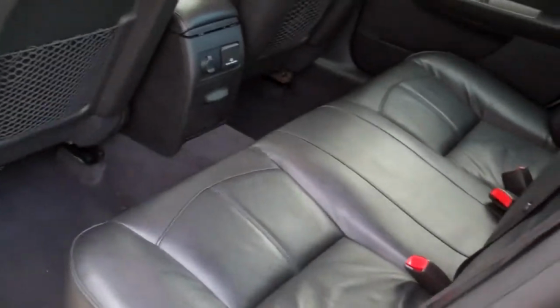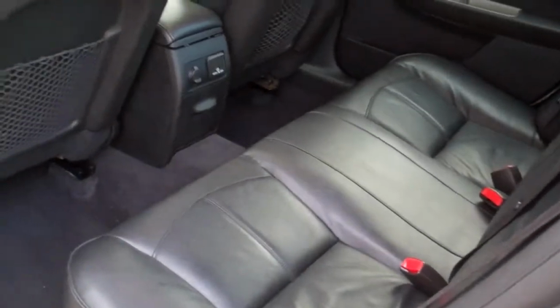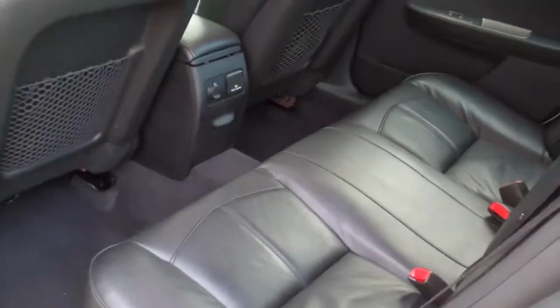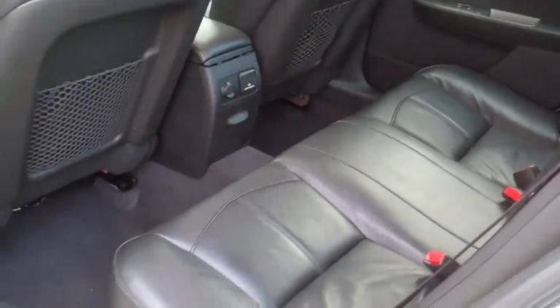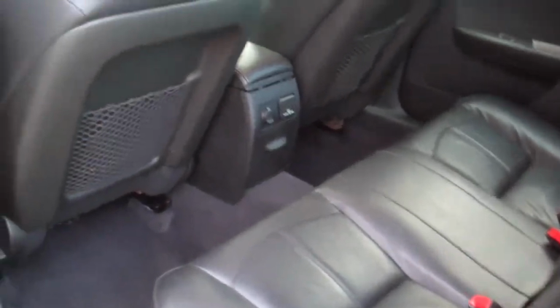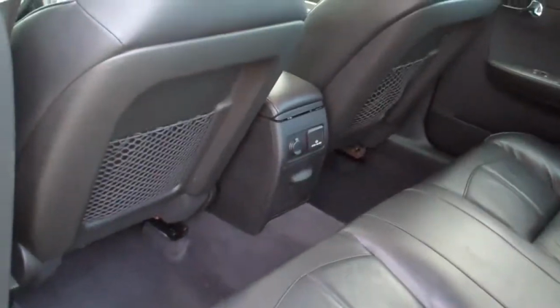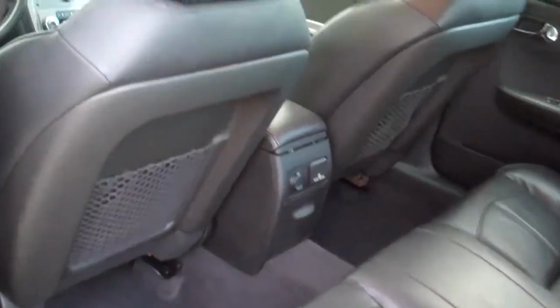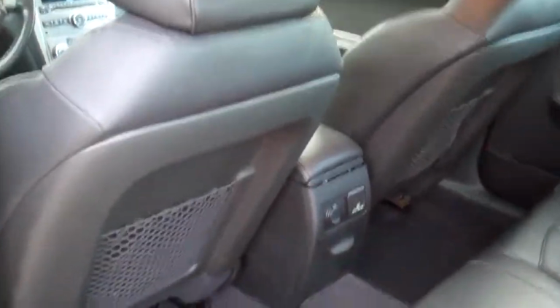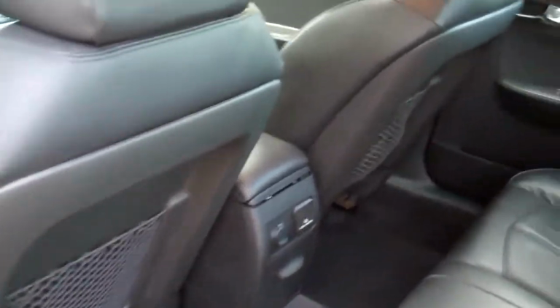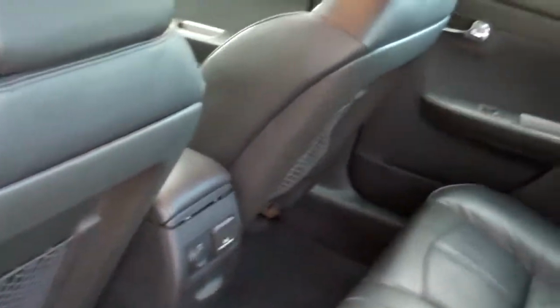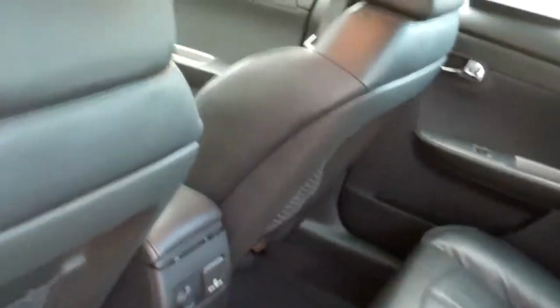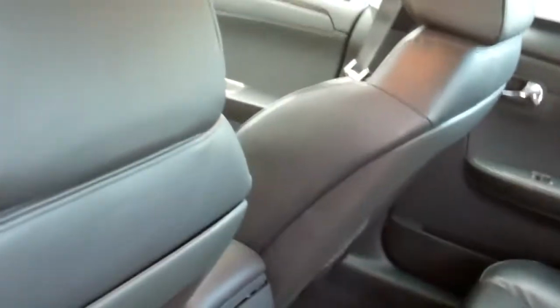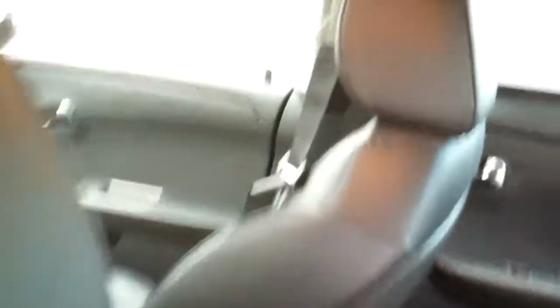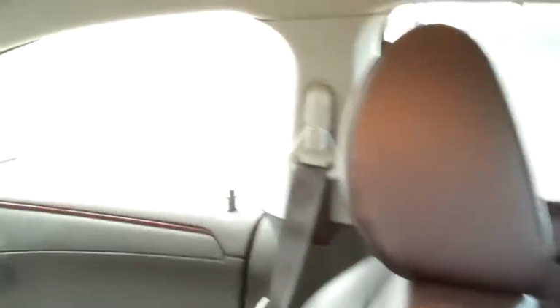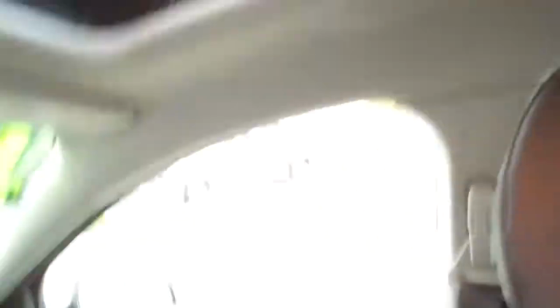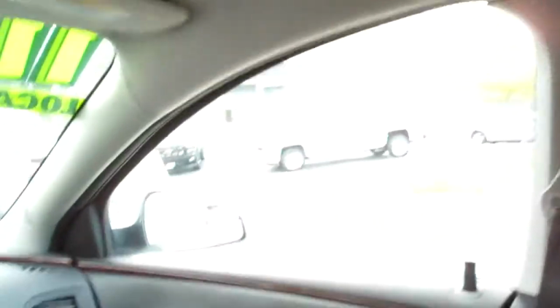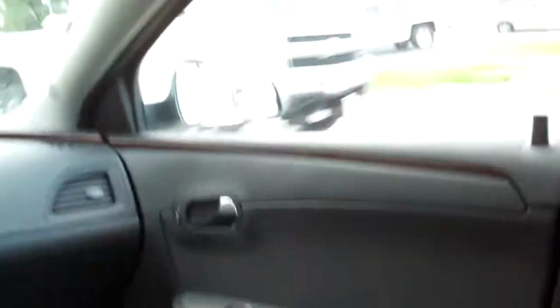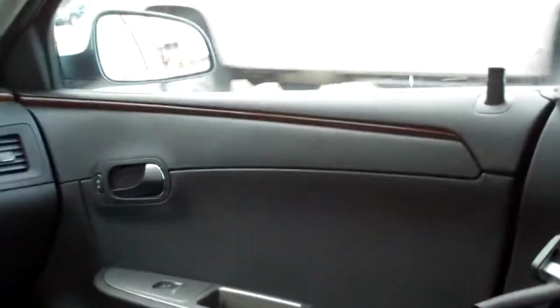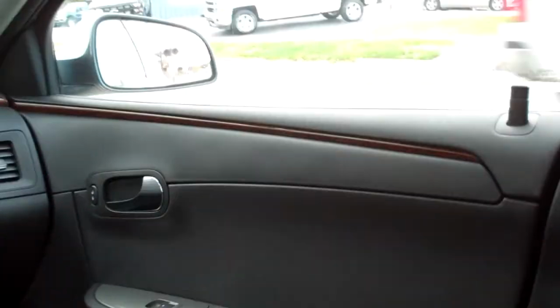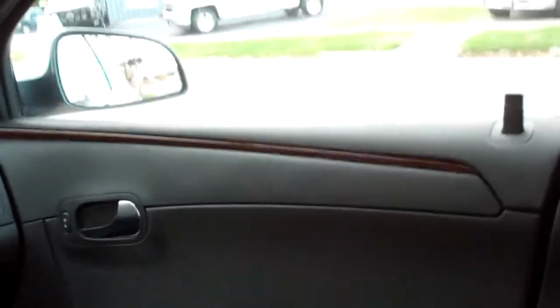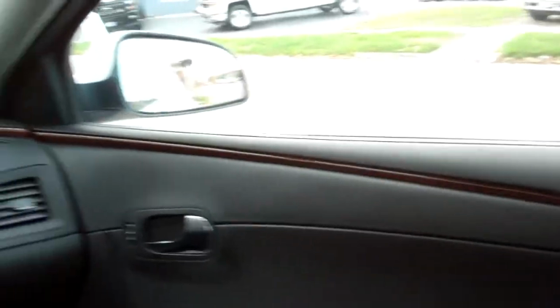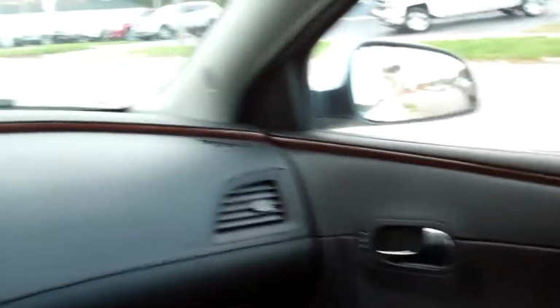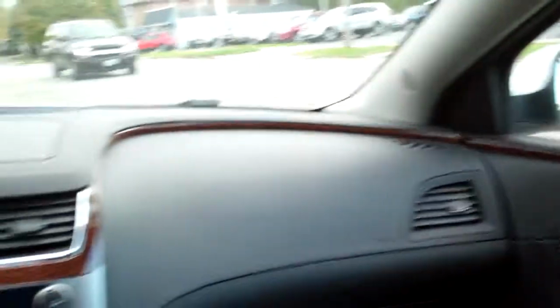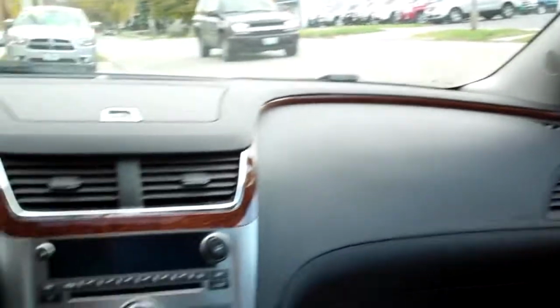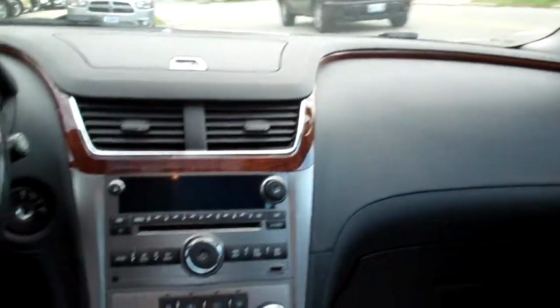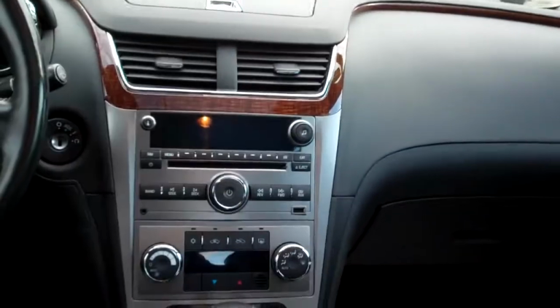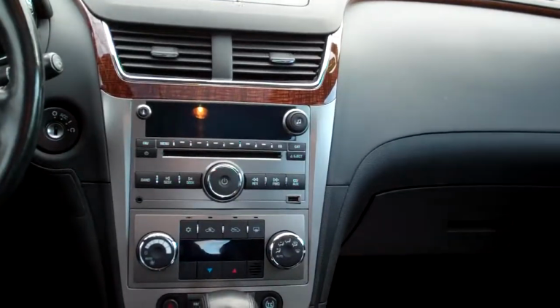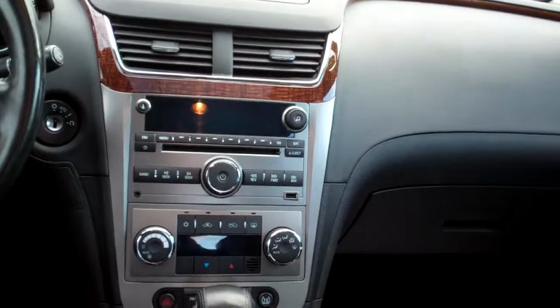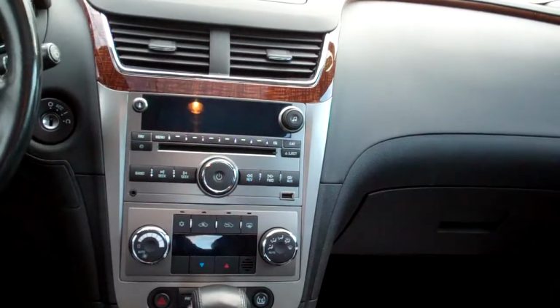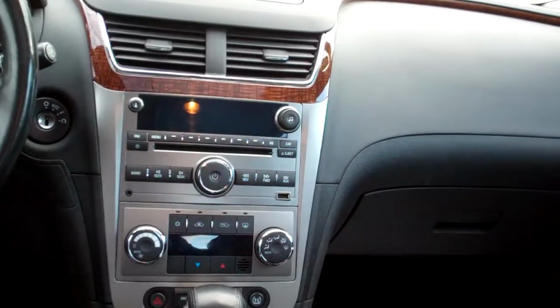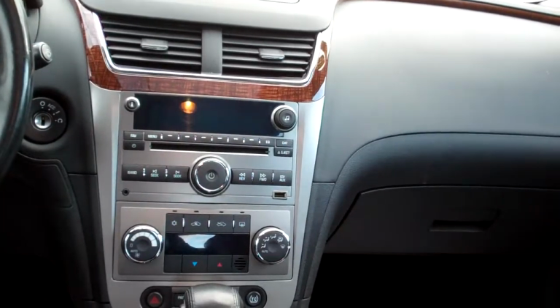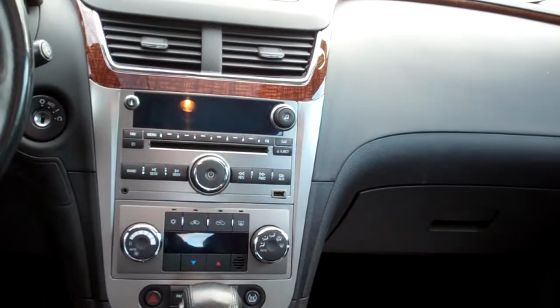Black leather, nice and clean. Wood trim throughout the car, AM, FM, CD, Bose sound system.